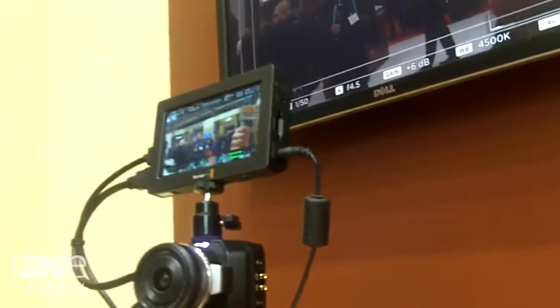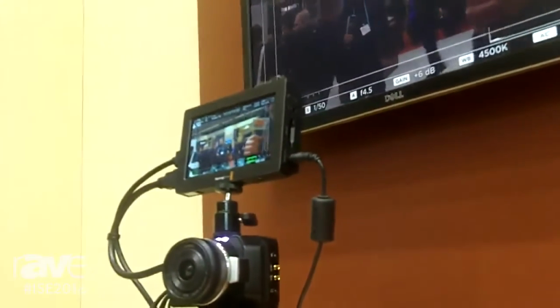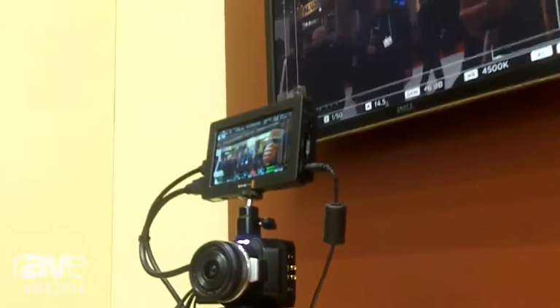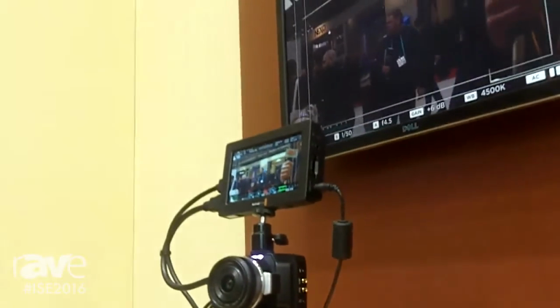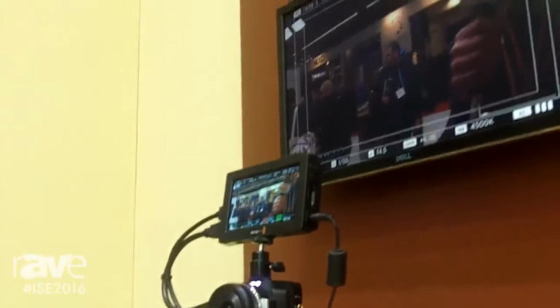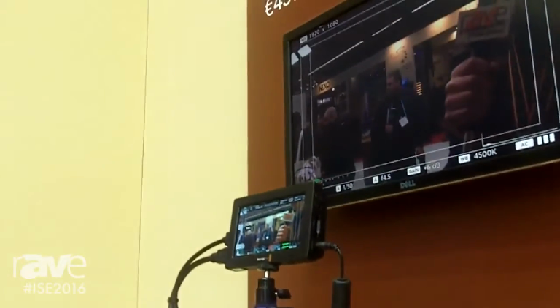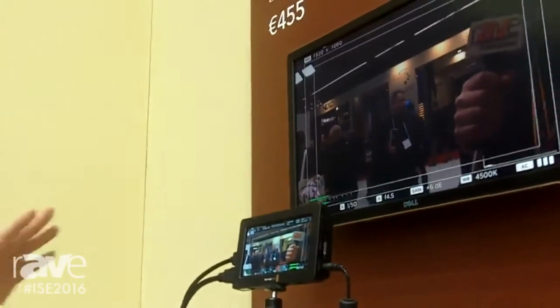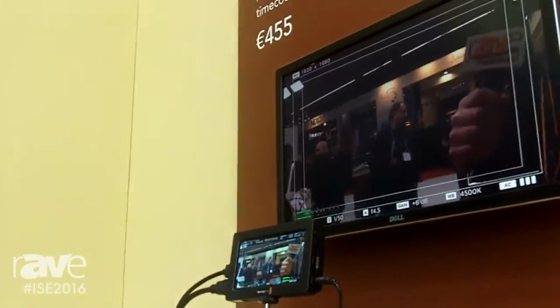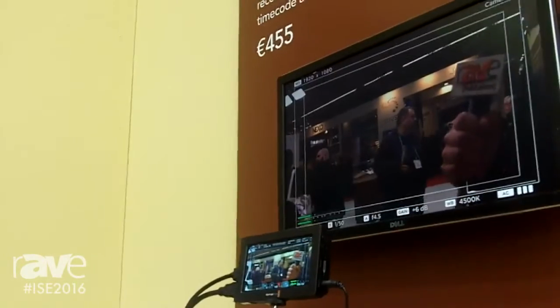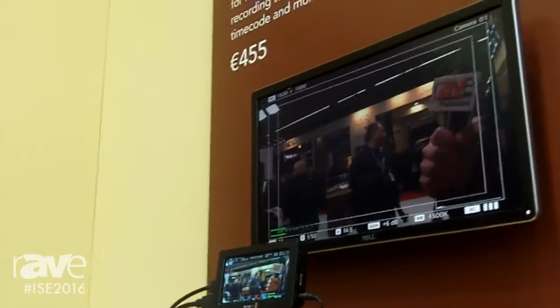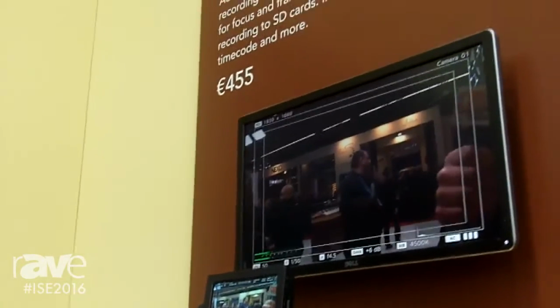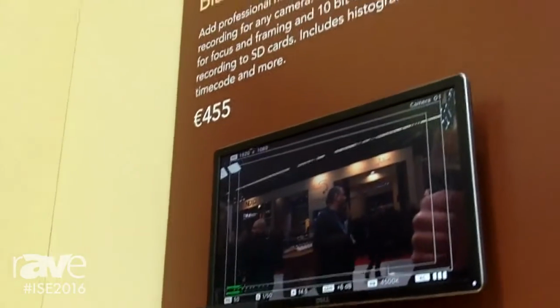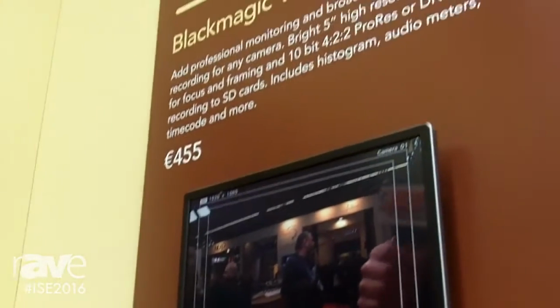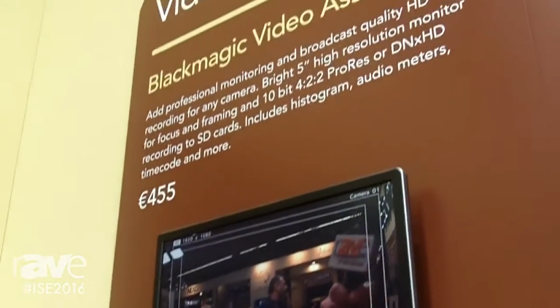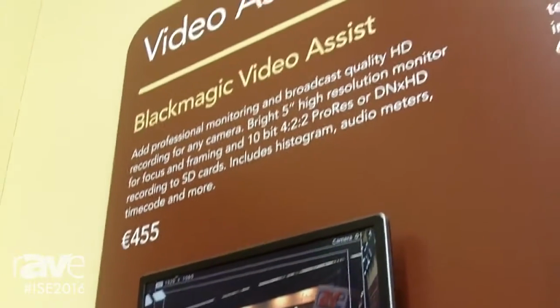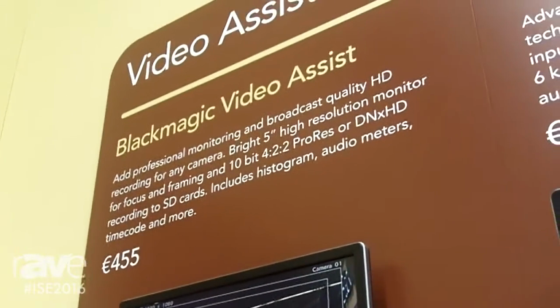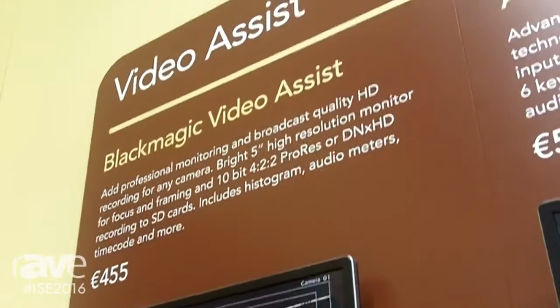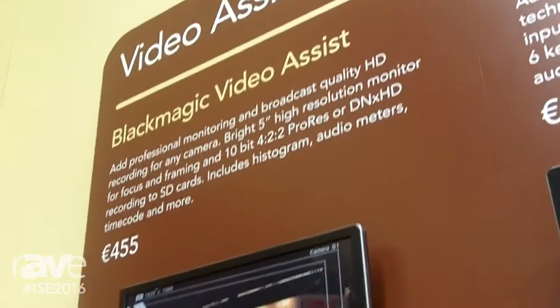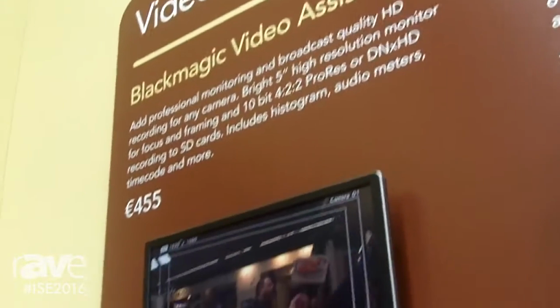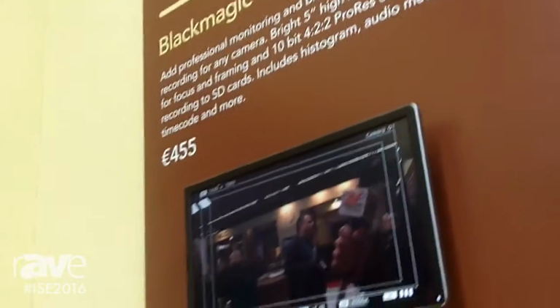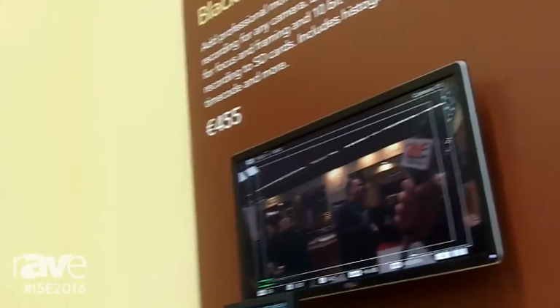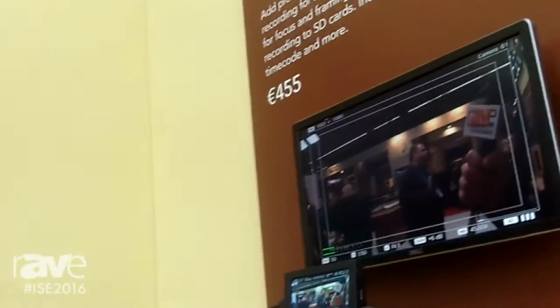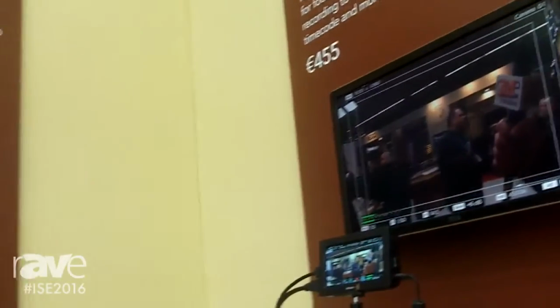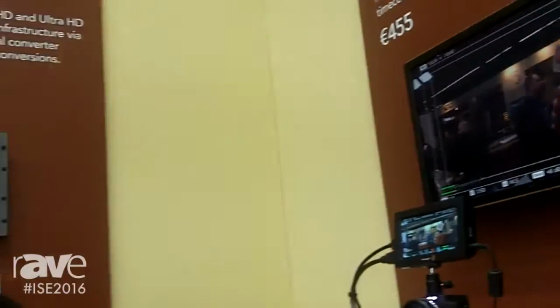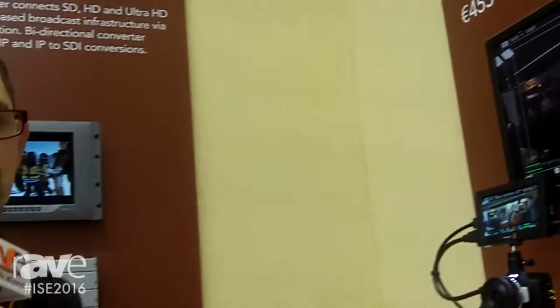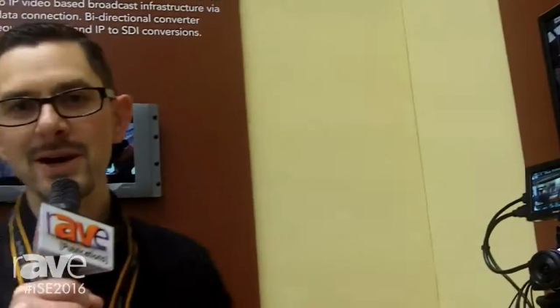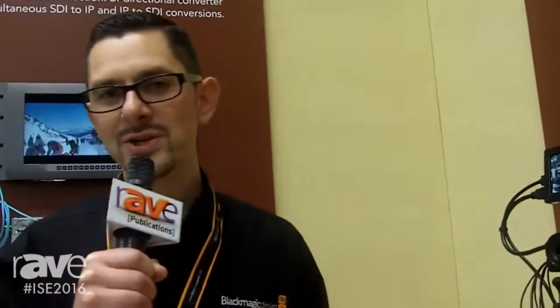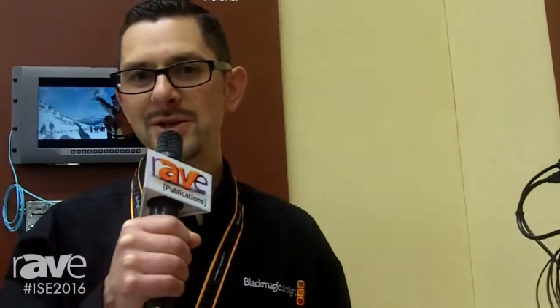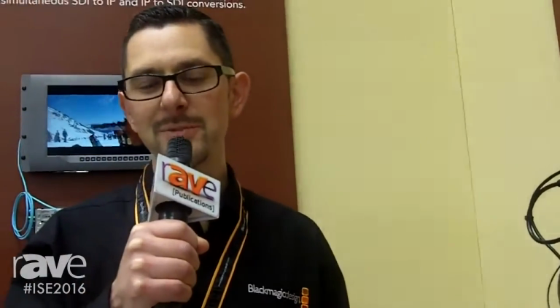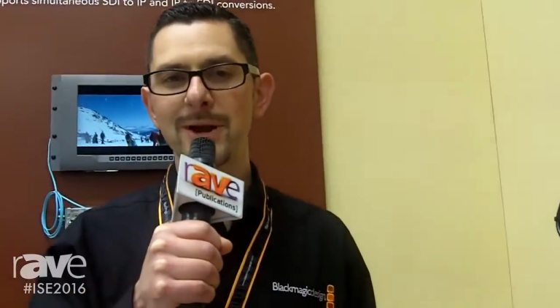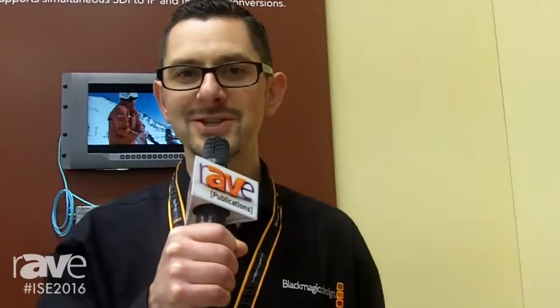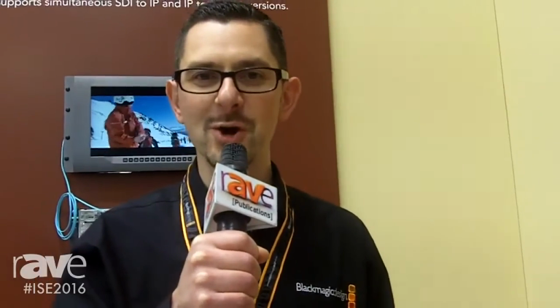Both of these products are available now. The Video Assist is available at €455. The Micro Studio Camera is available at €1,255. For more information please visit us at www.blackmagicdesign.com.